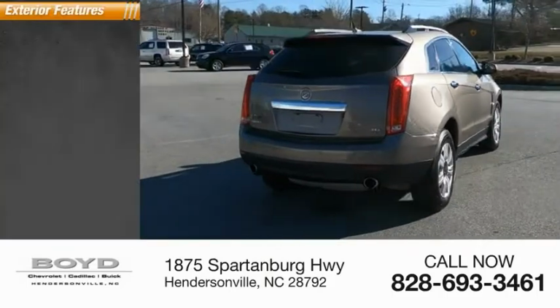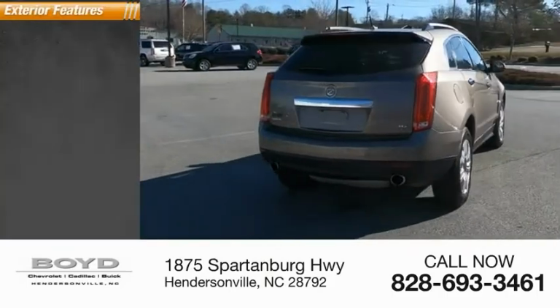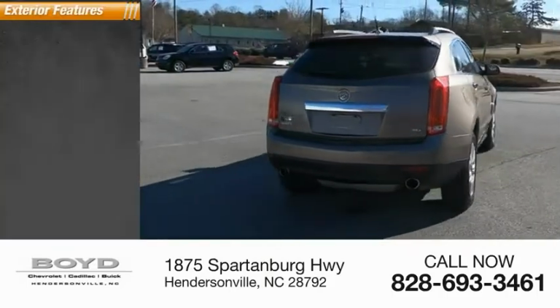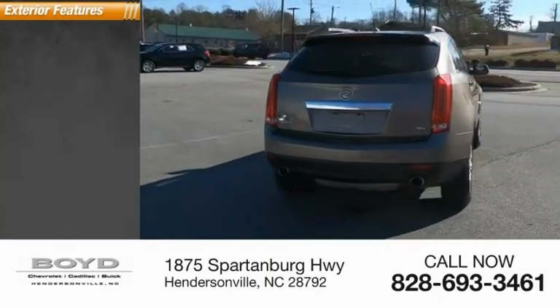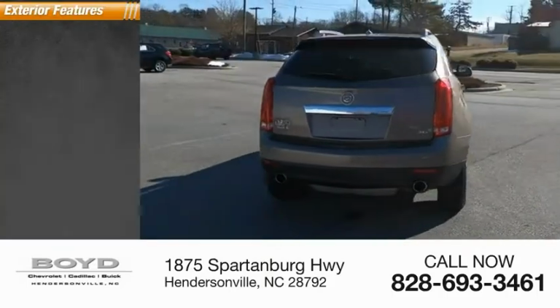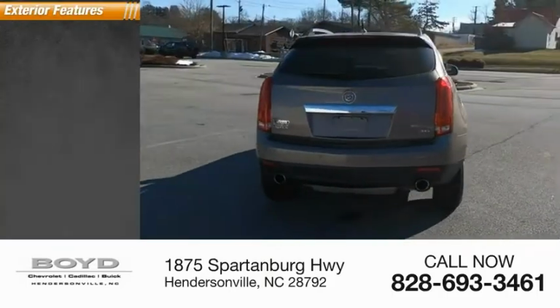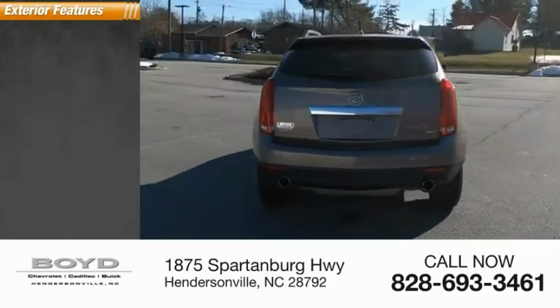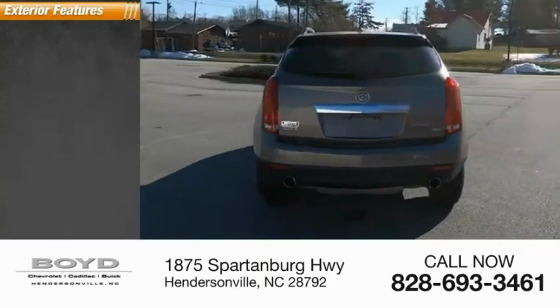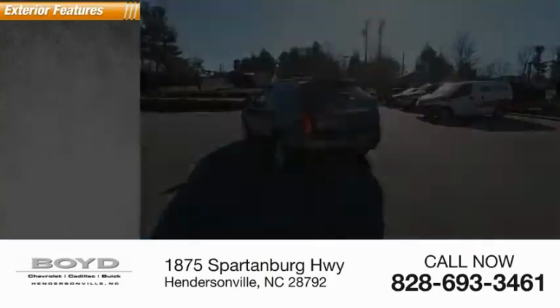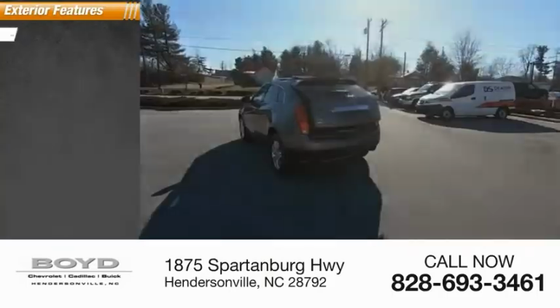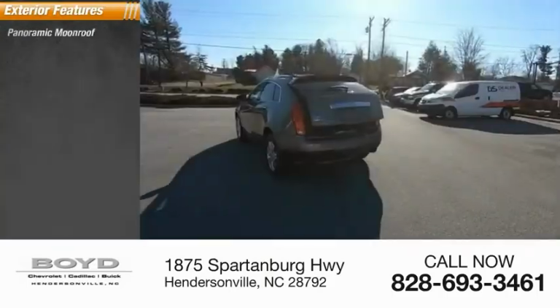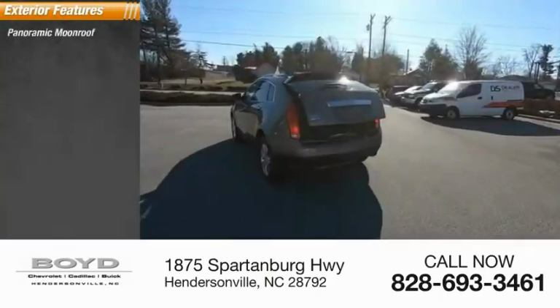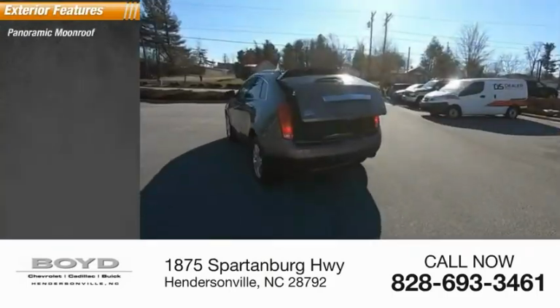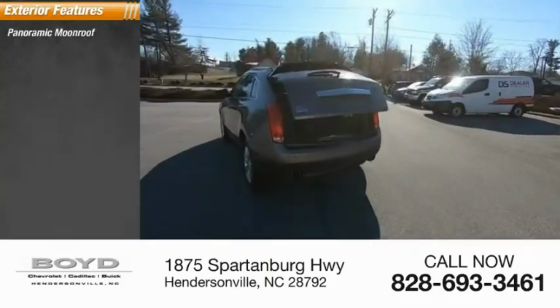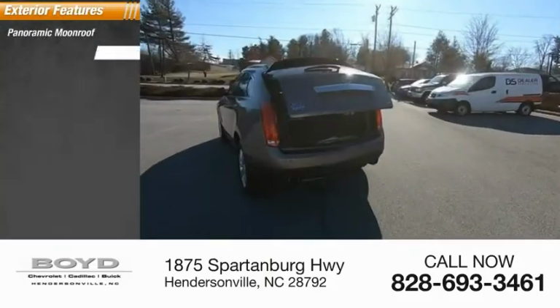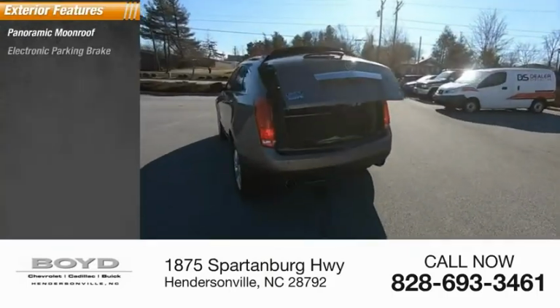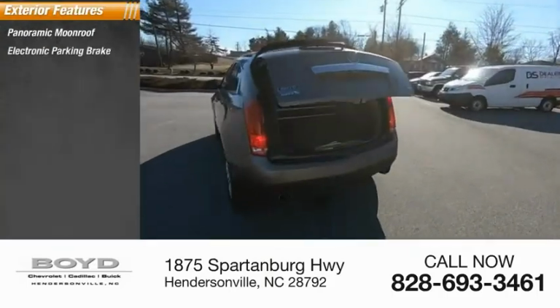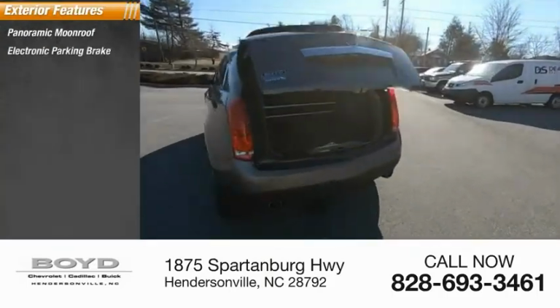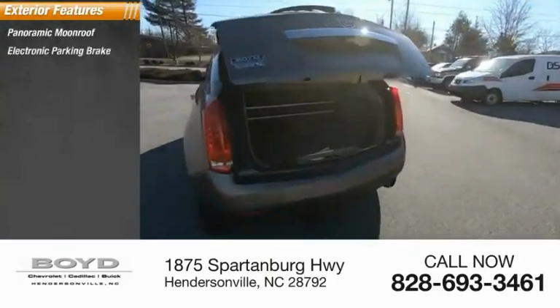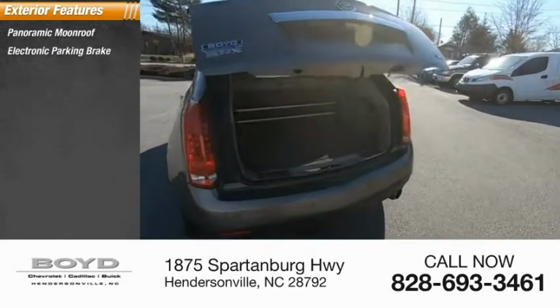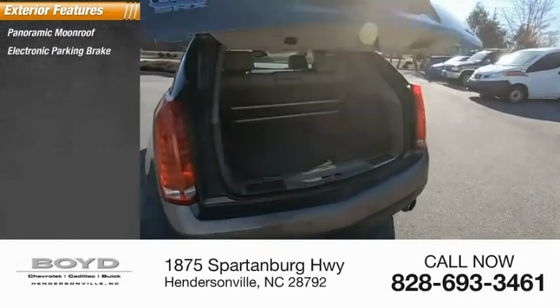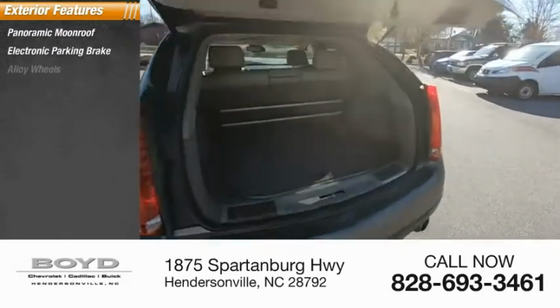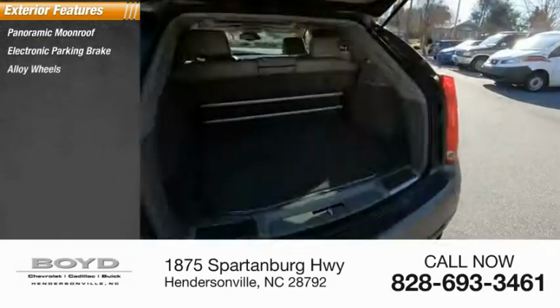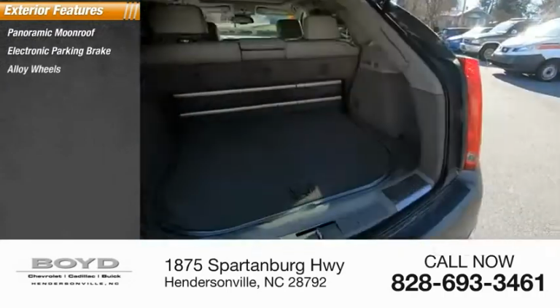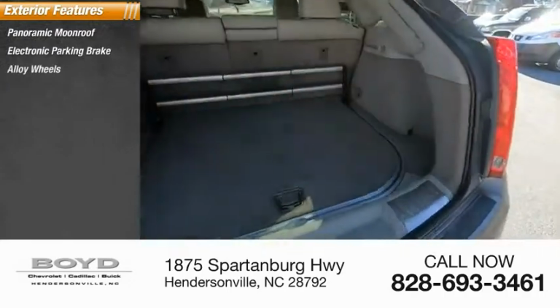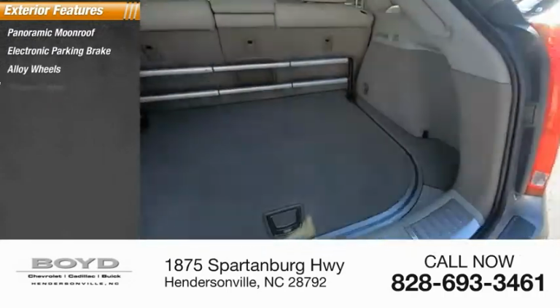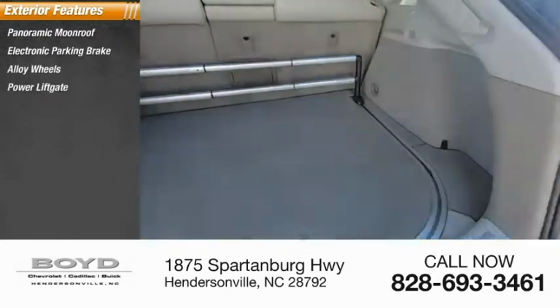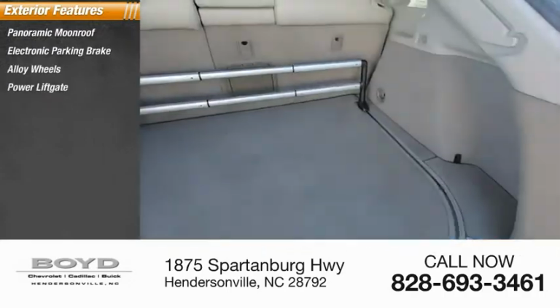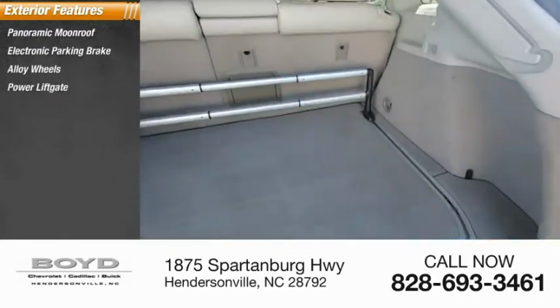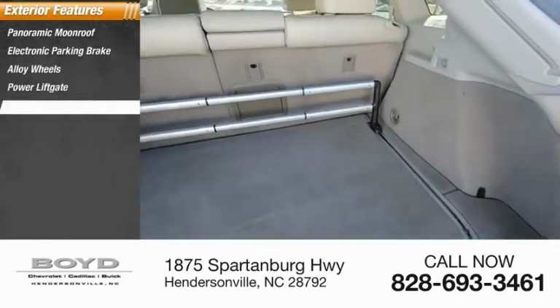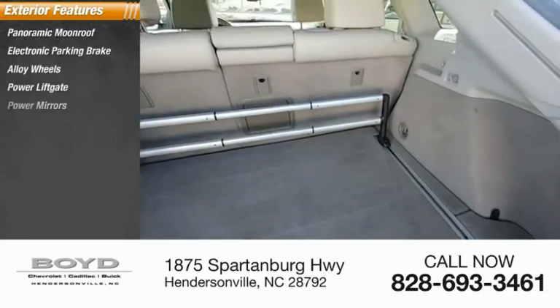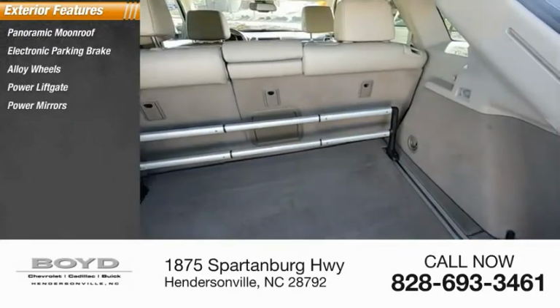Here are some of this vehicle's great options: panoramic moonroof, electronic parking brake, alloy wheels, power liftgate, power mirrors.